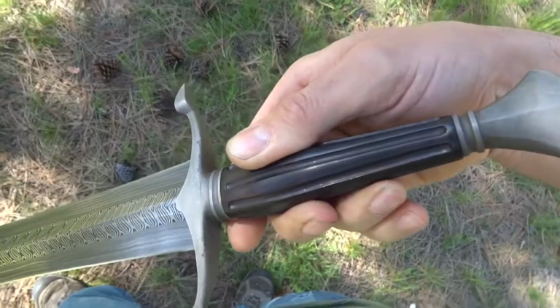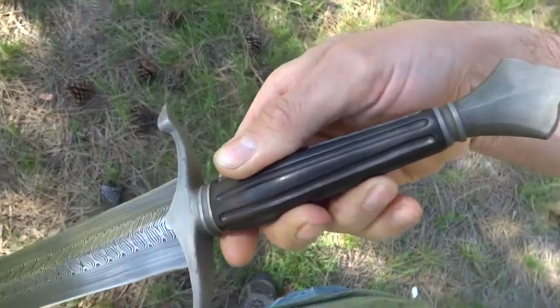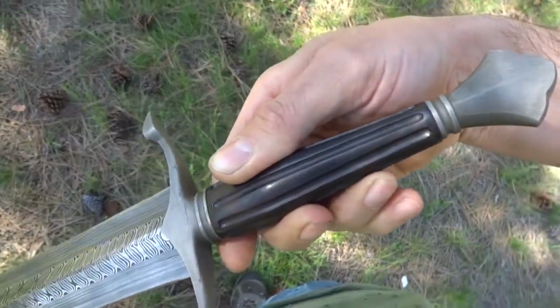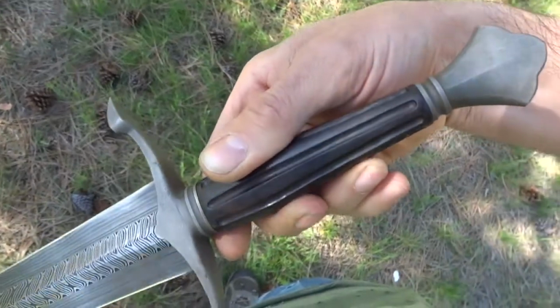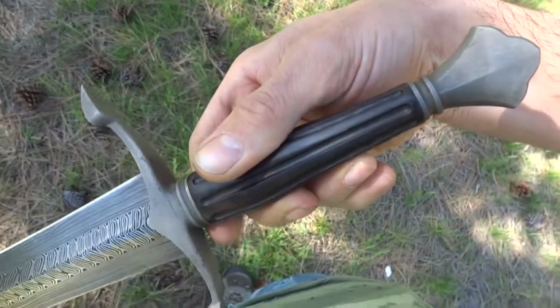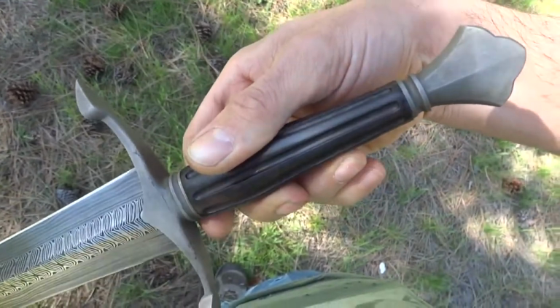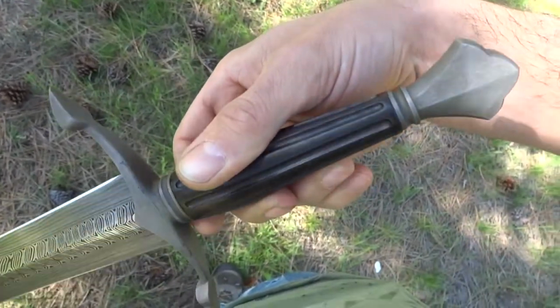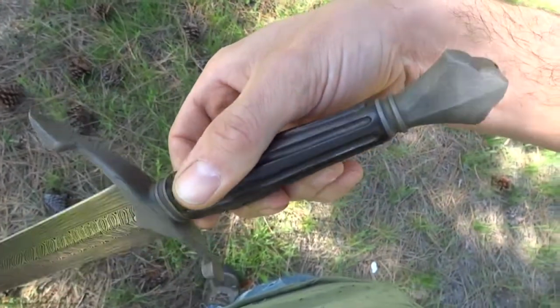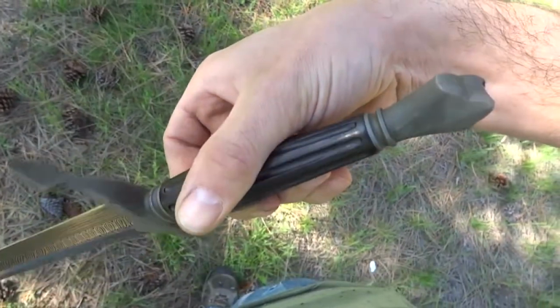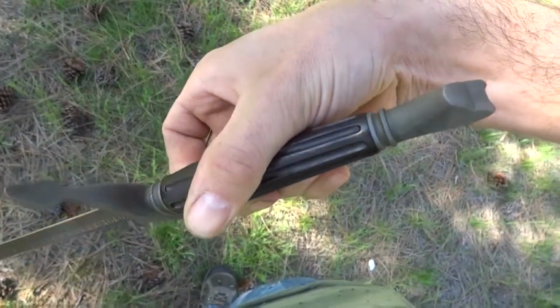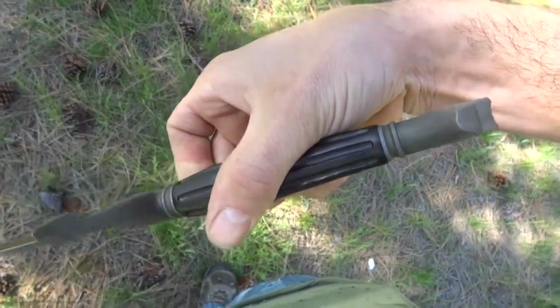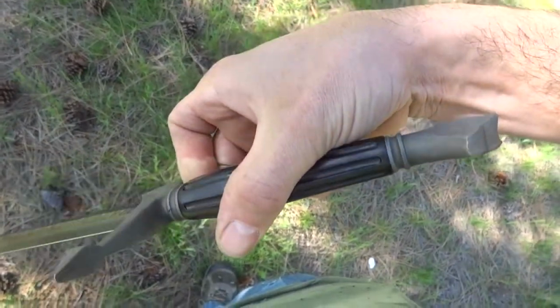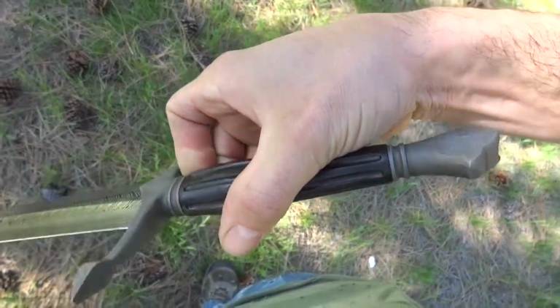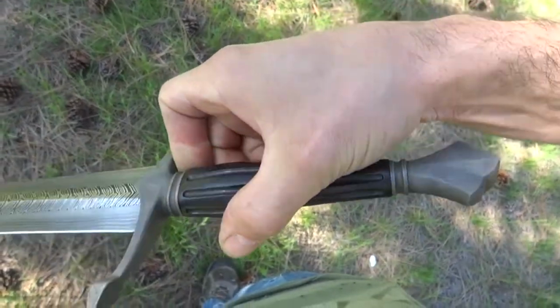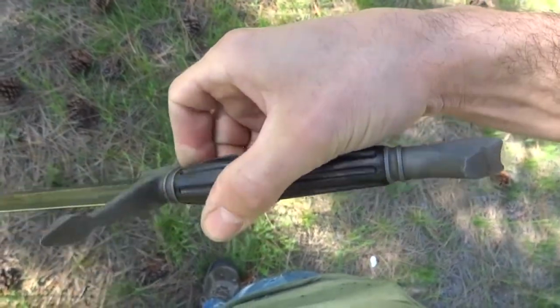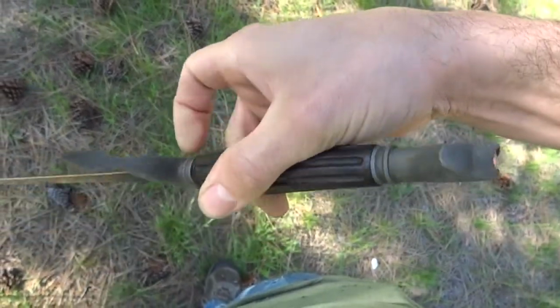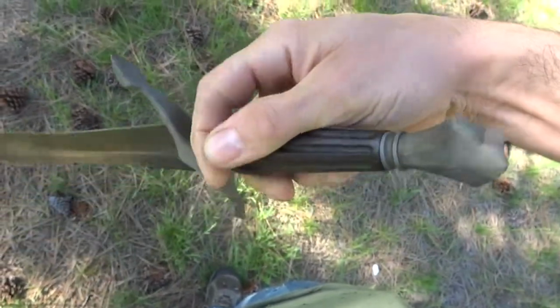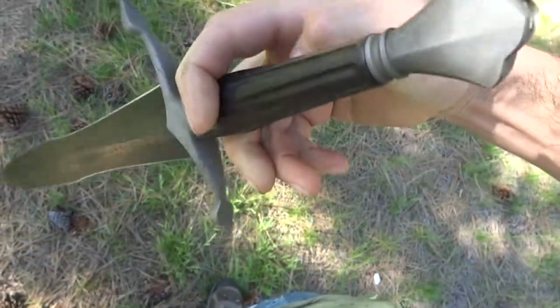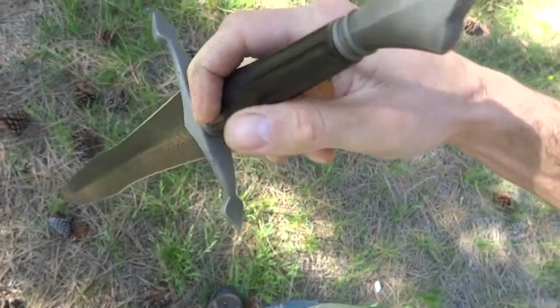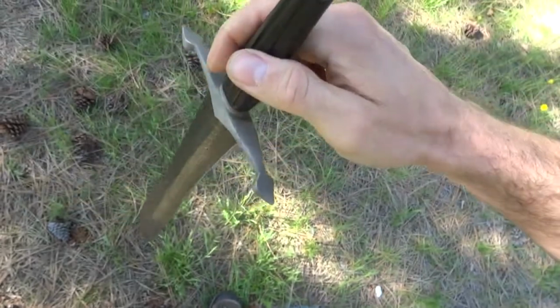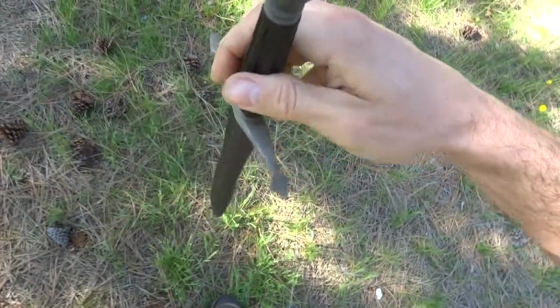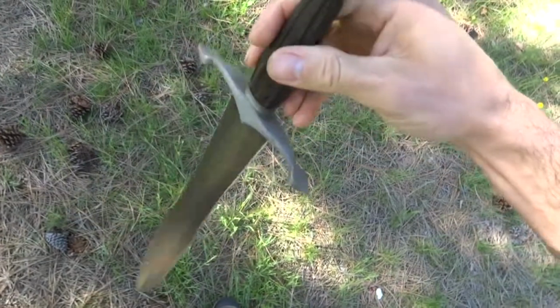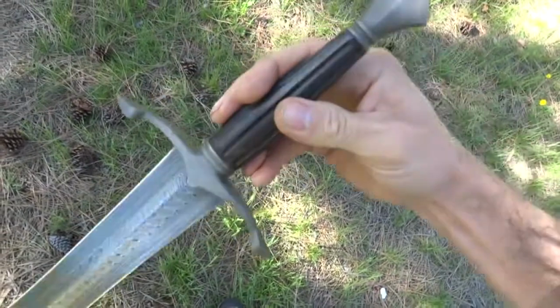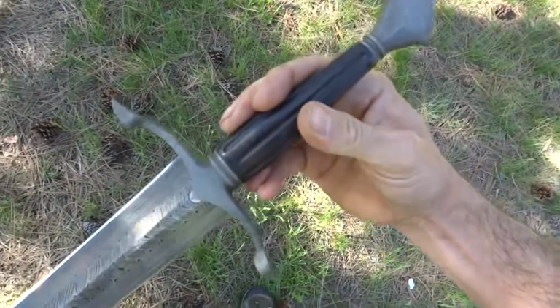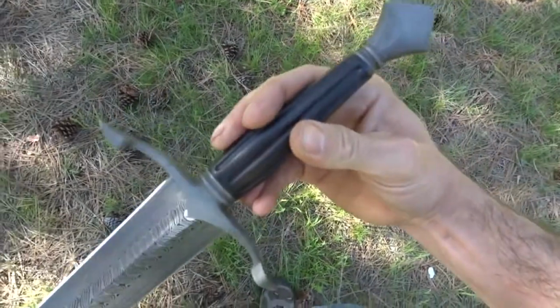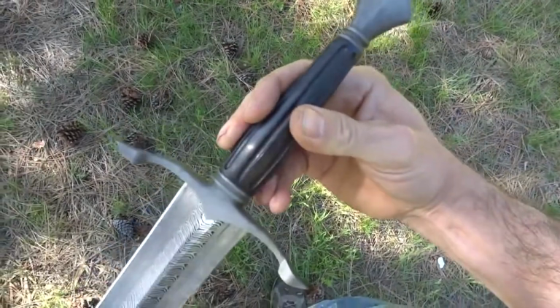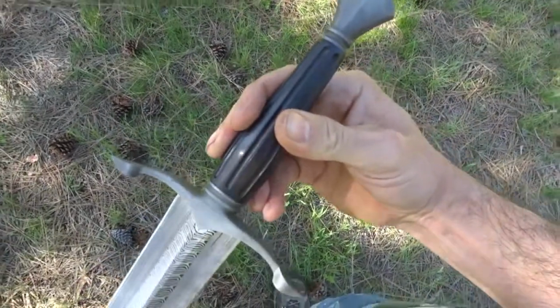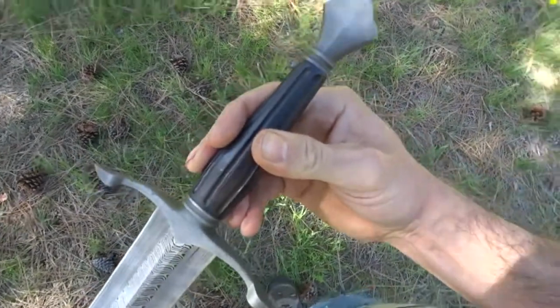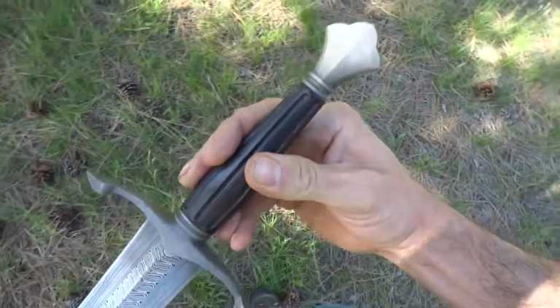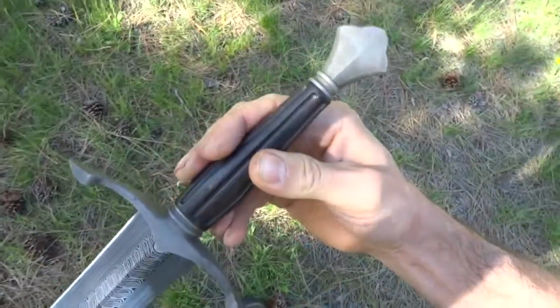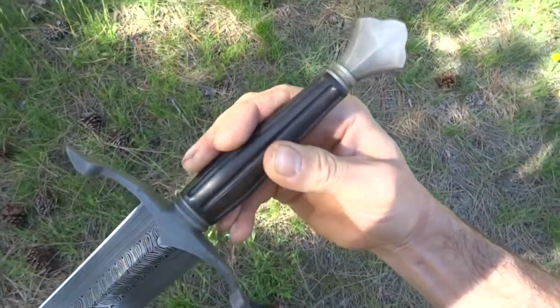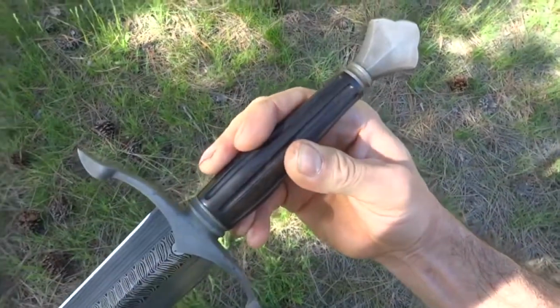Fluted African blackwood — just straight flutes, eight of them. Get my hand off of it somewhat here and you can kind of get the effect of that.